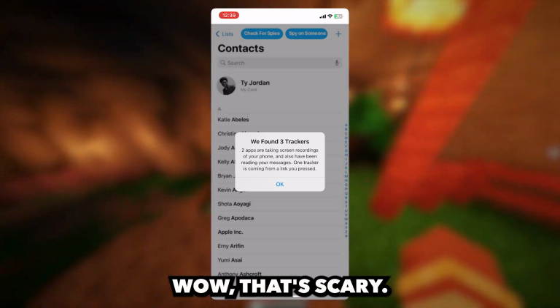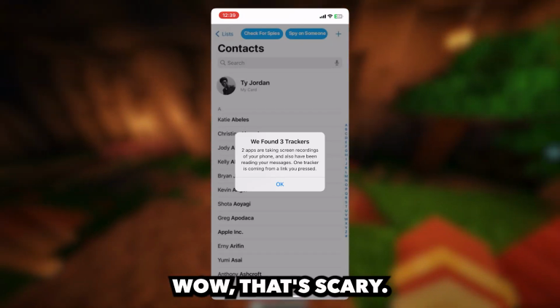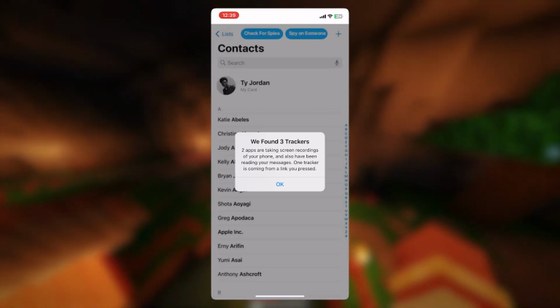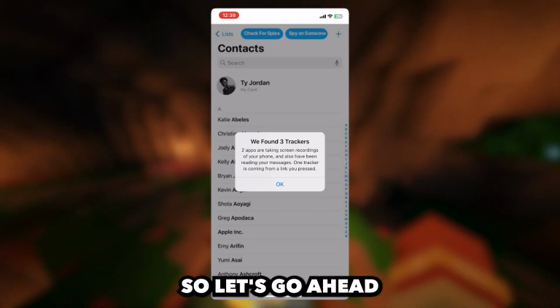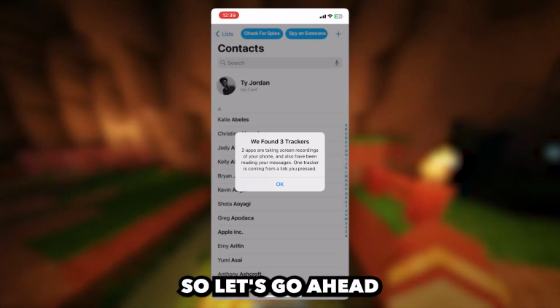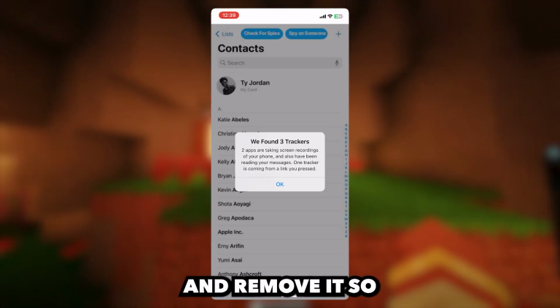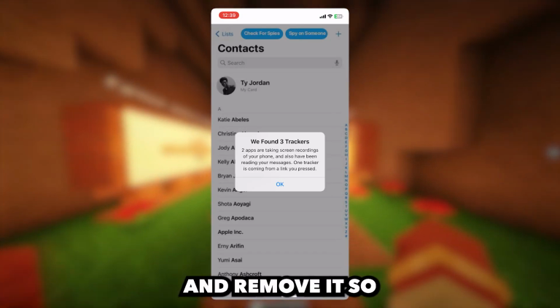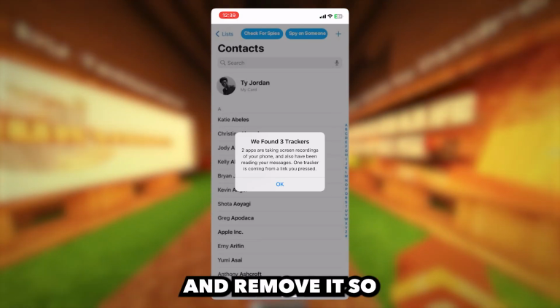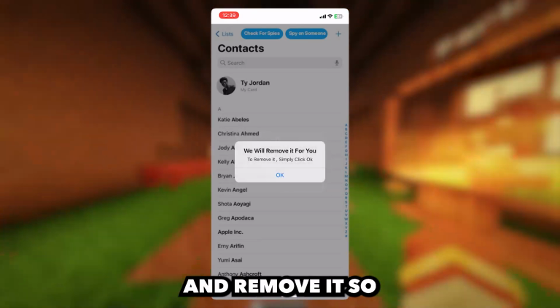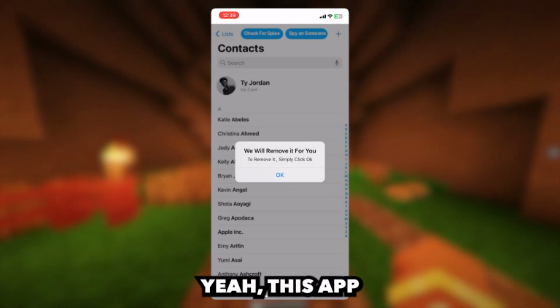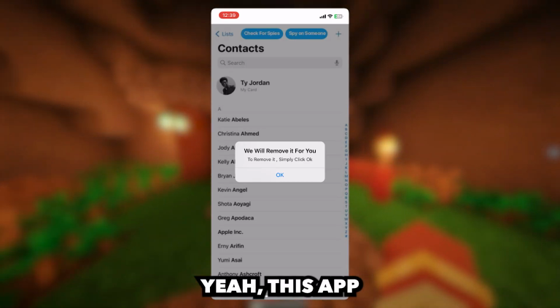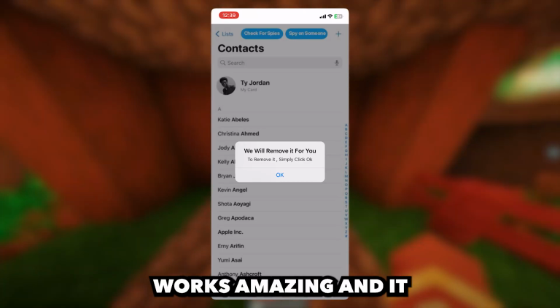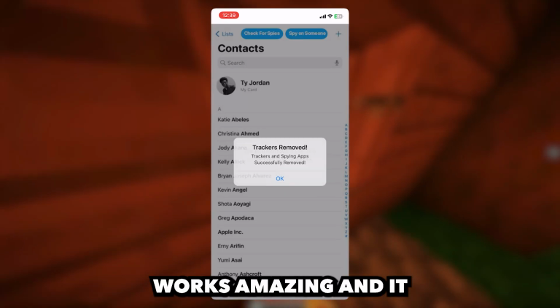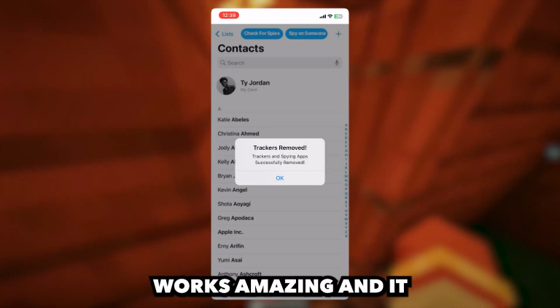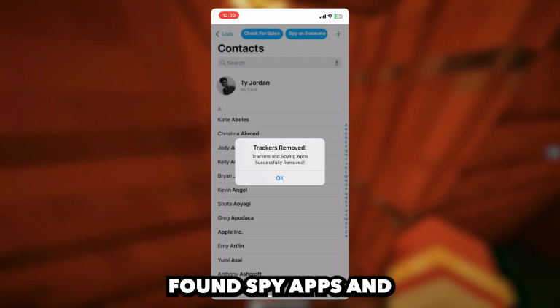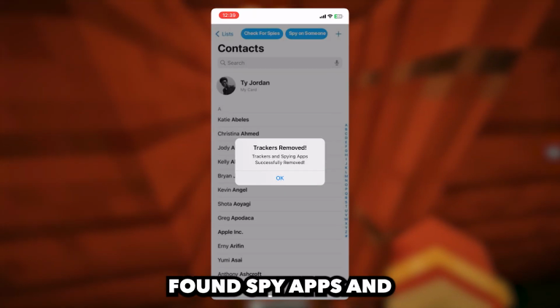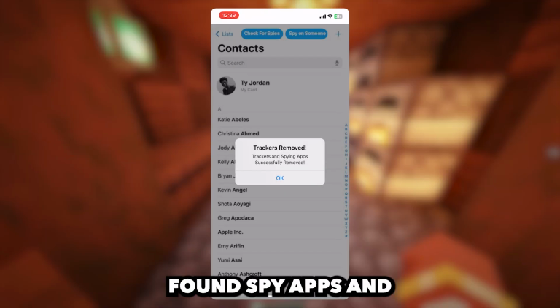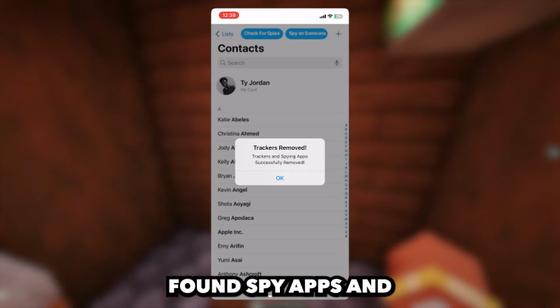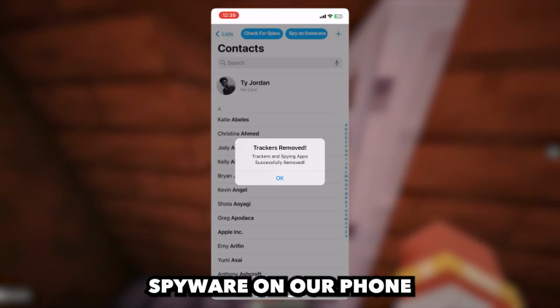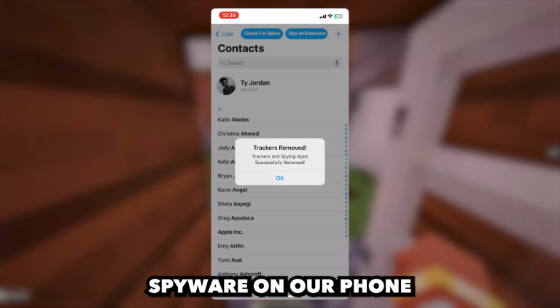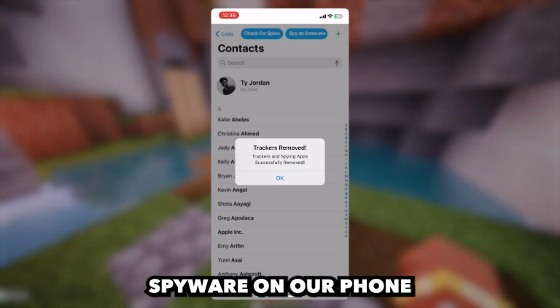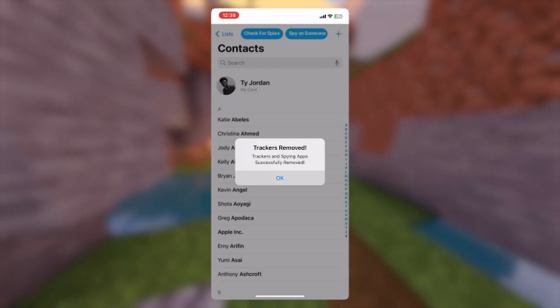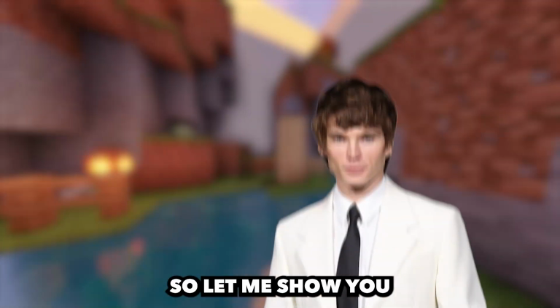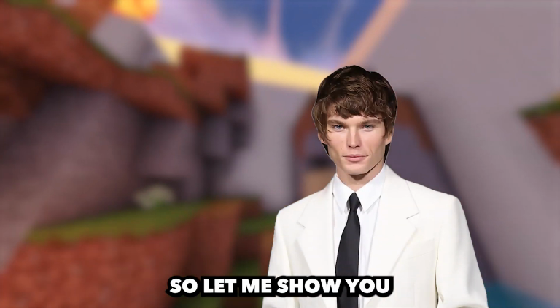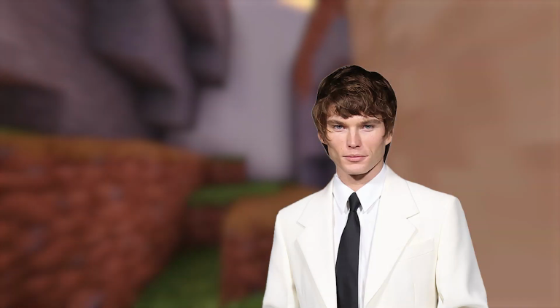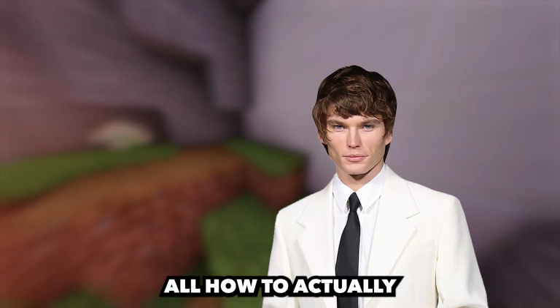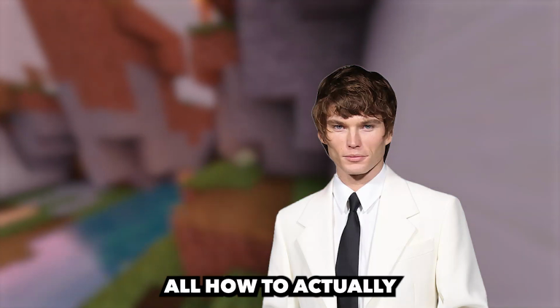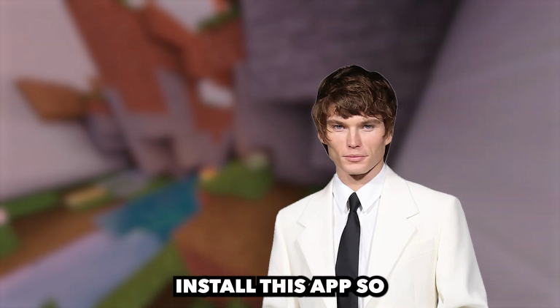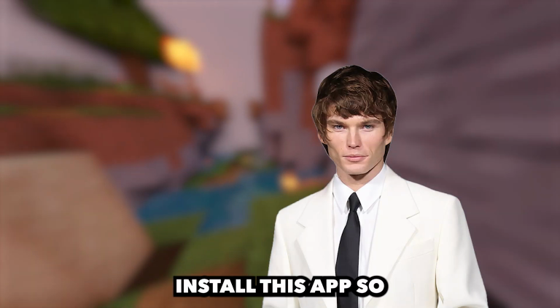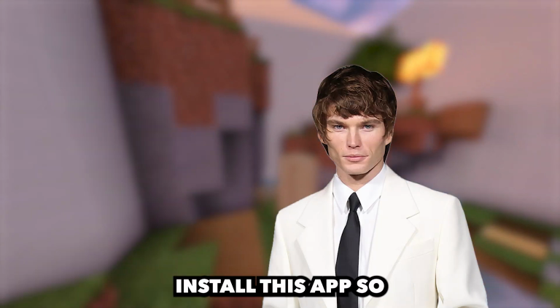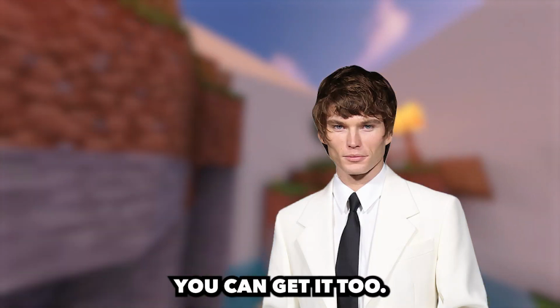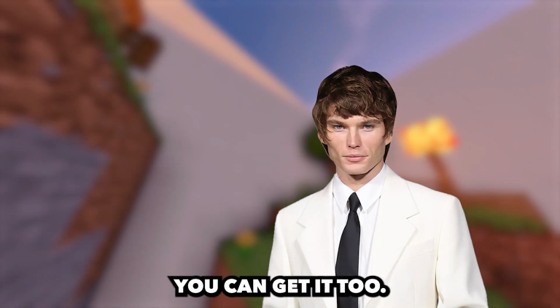That's scary. So let's go ahead and remove it. This app works amazing and it found spy apps and spyware on our phone. So let me show you all how to actually install this app so you can get it too.